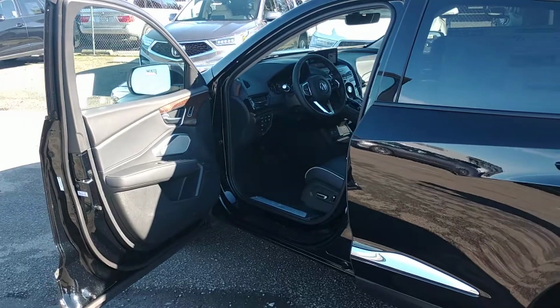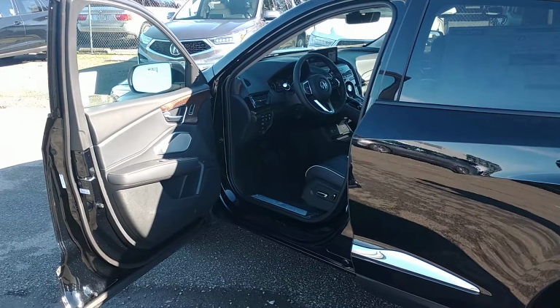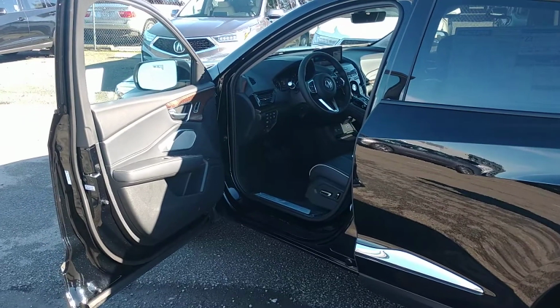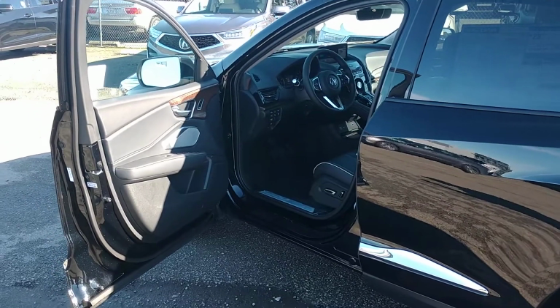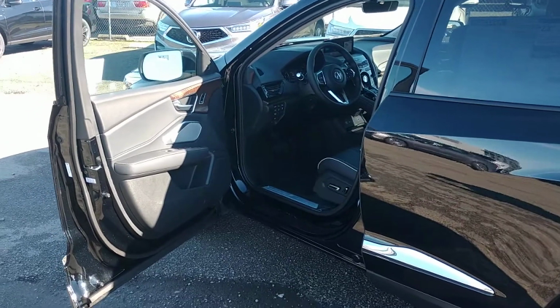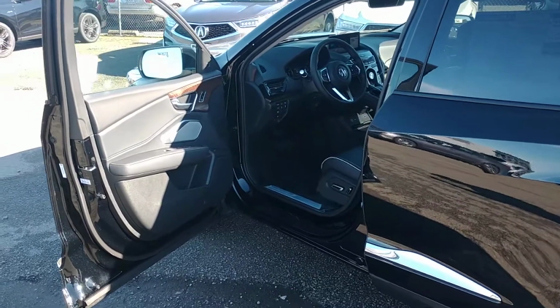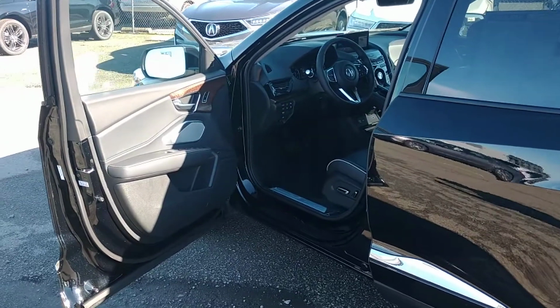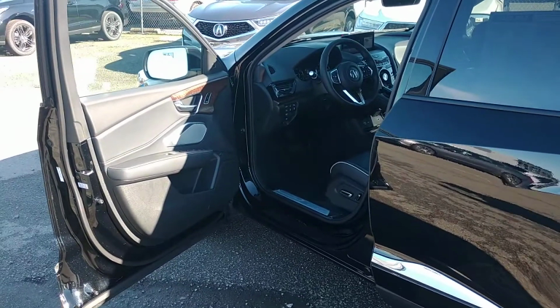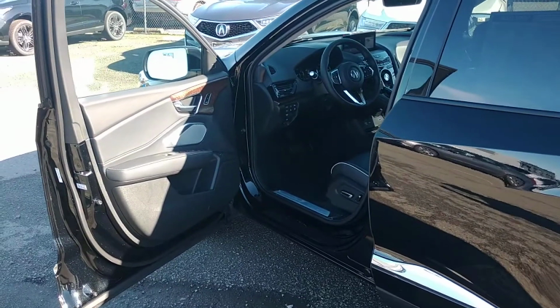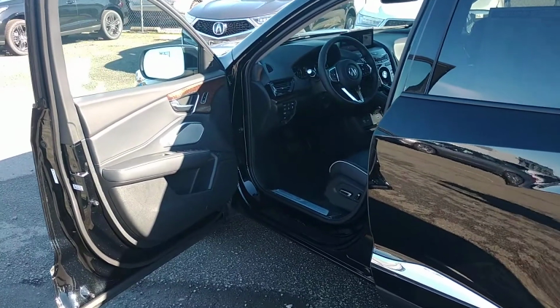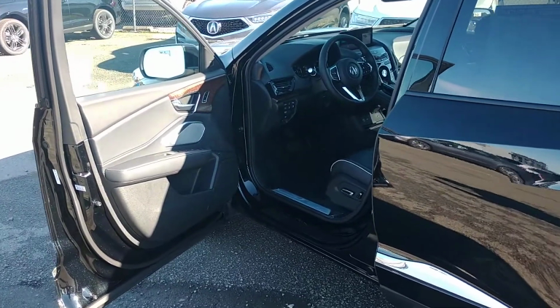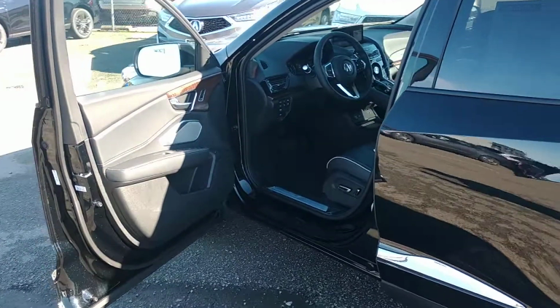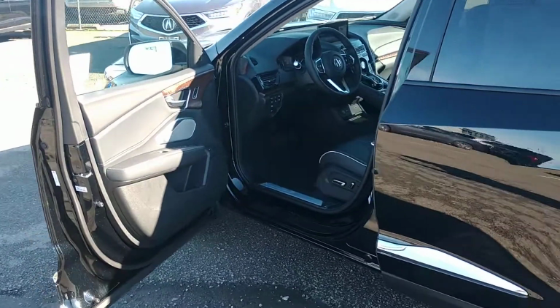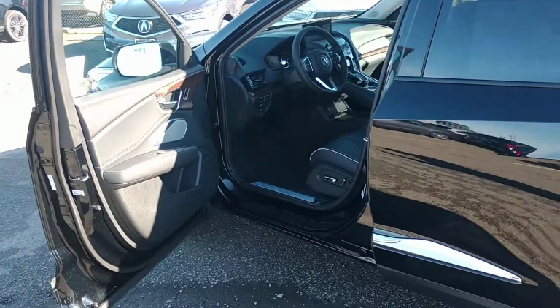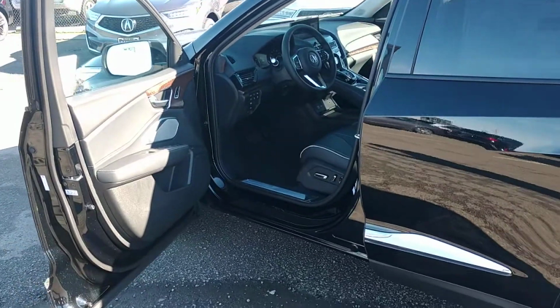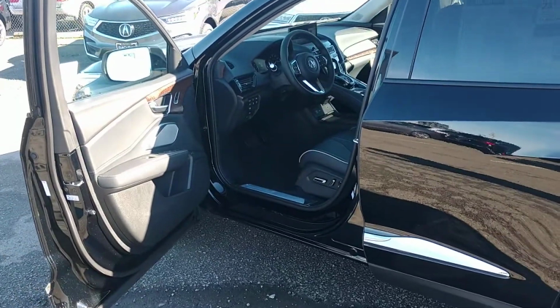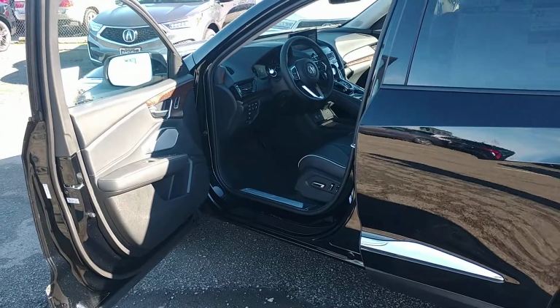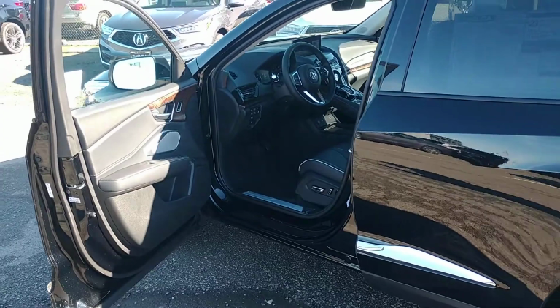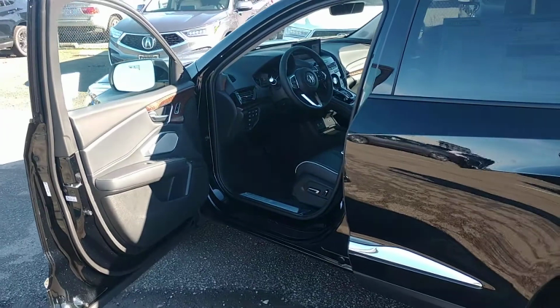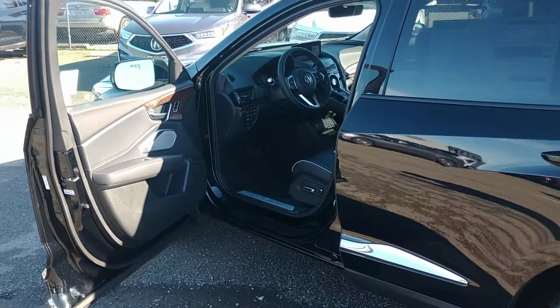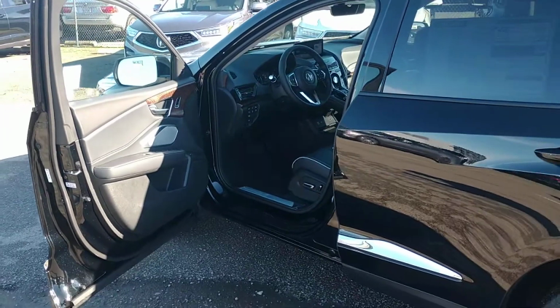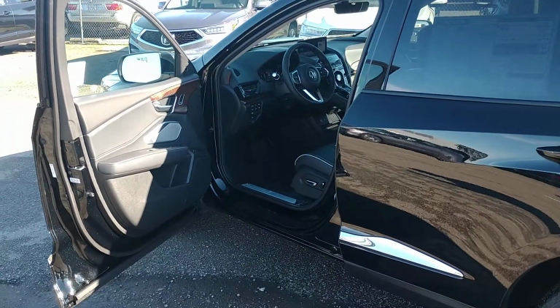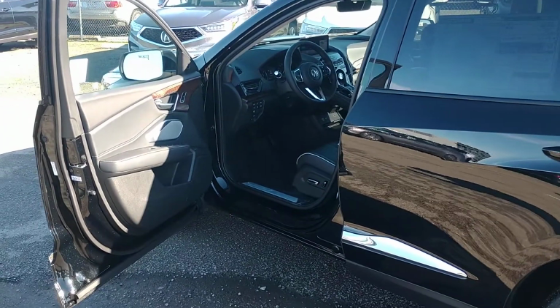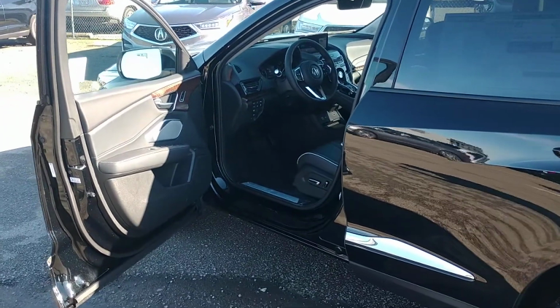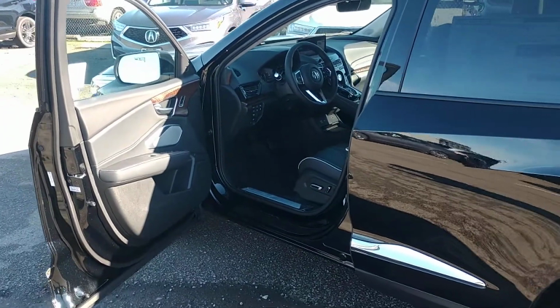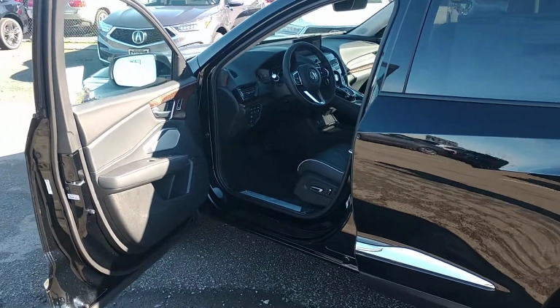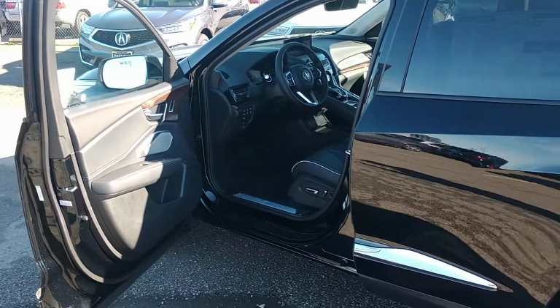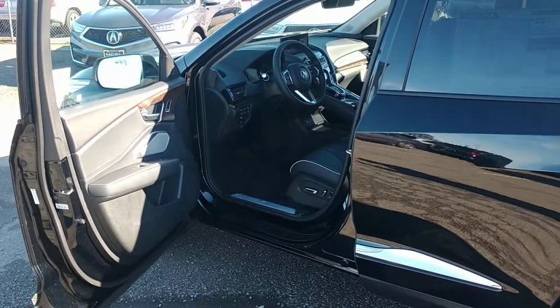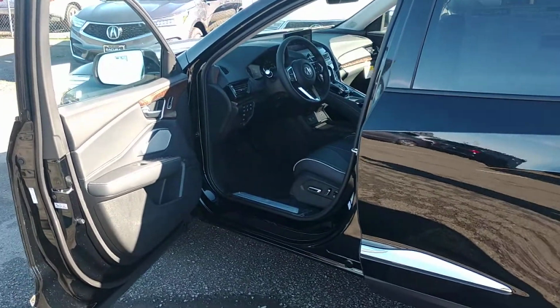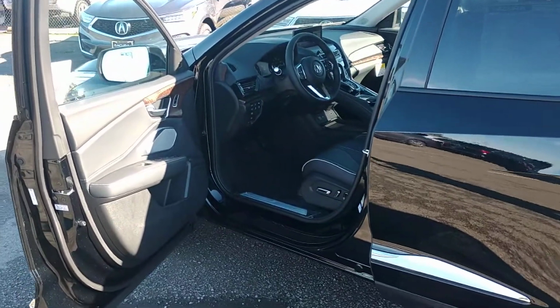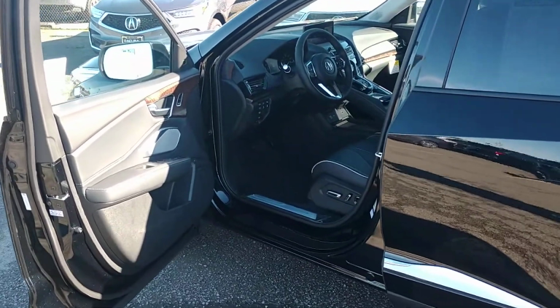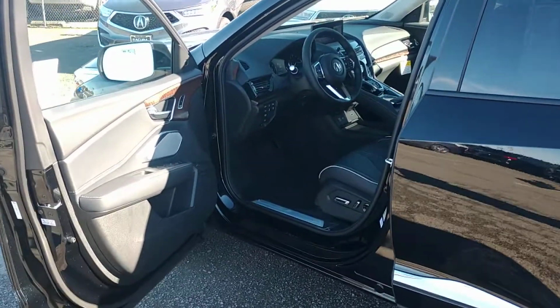Hi, this is Manny the product specialist here at Marin Acura. The feature I'm going to go over with you today is the memory settings for the RDX with the advanced package.